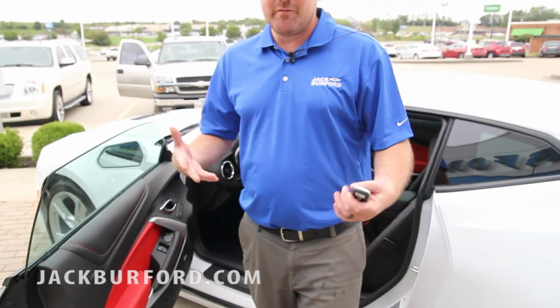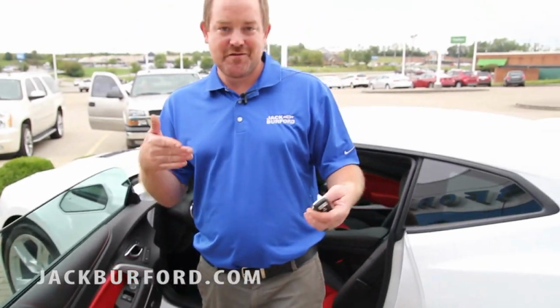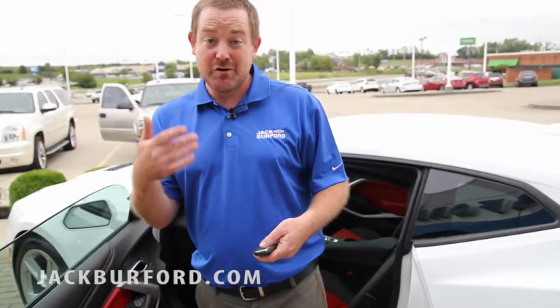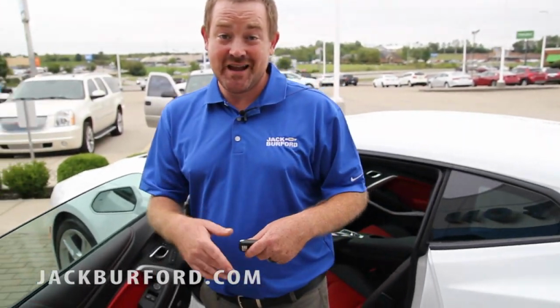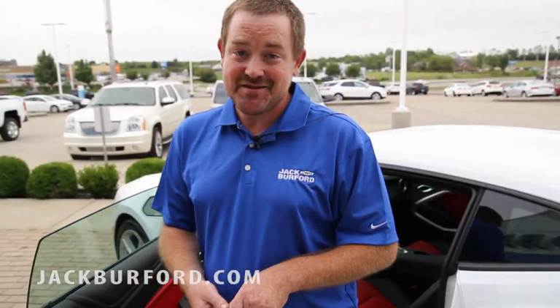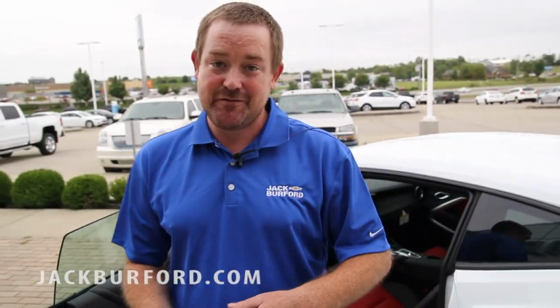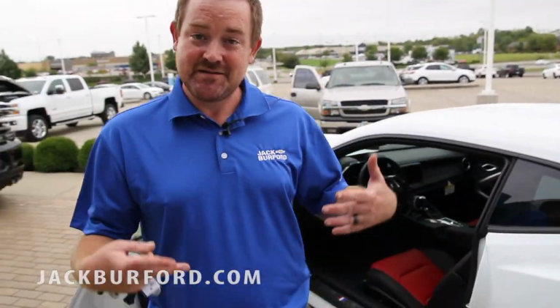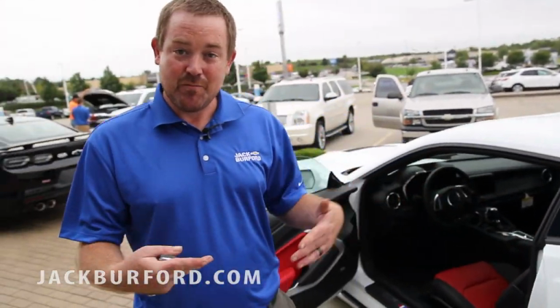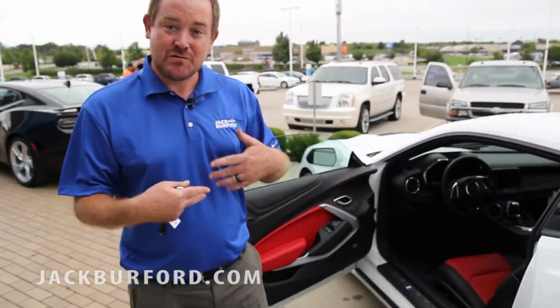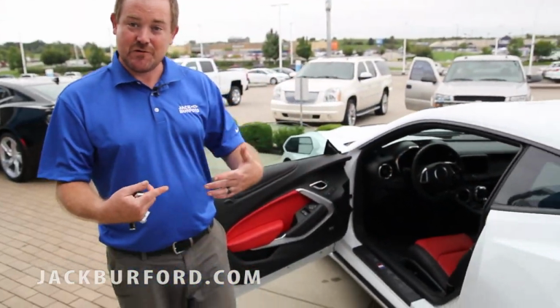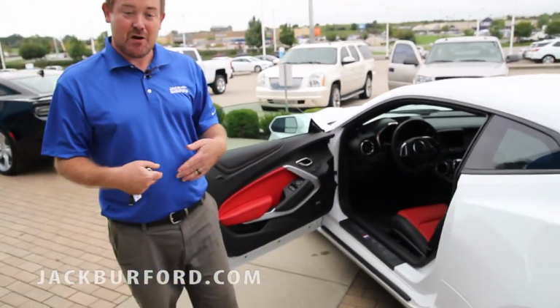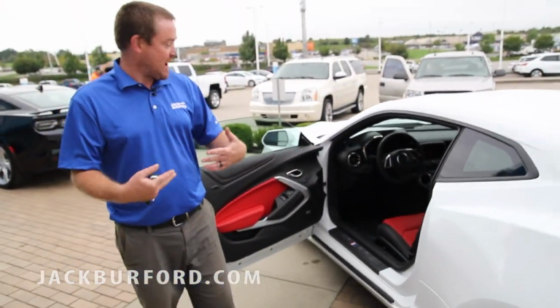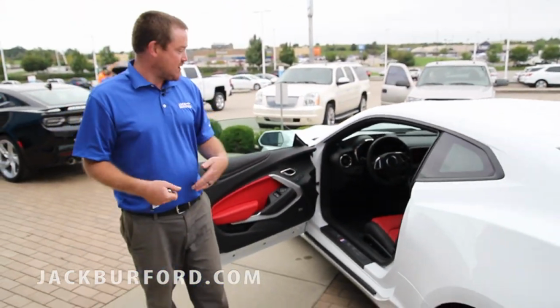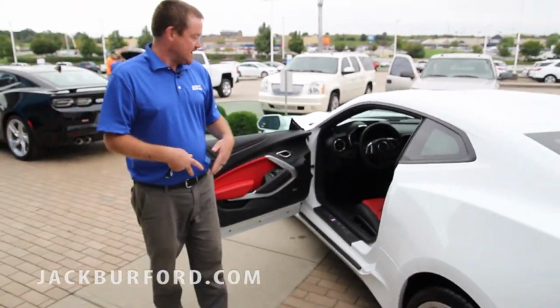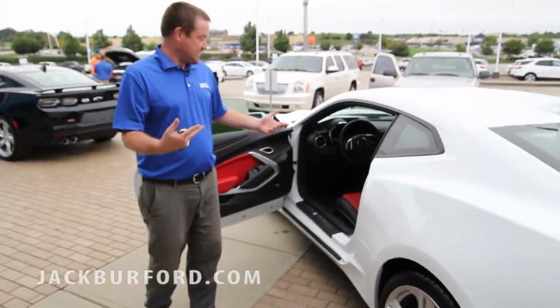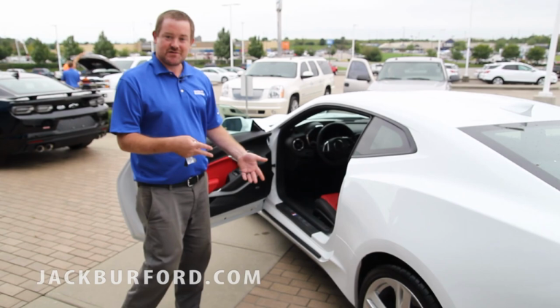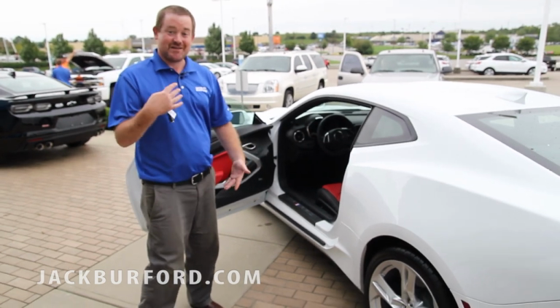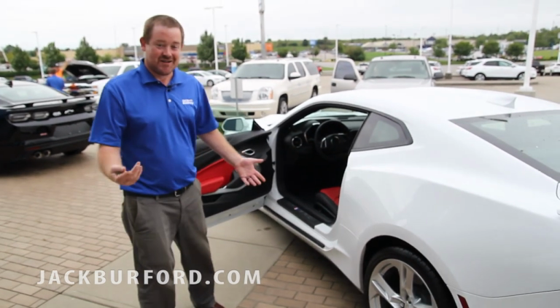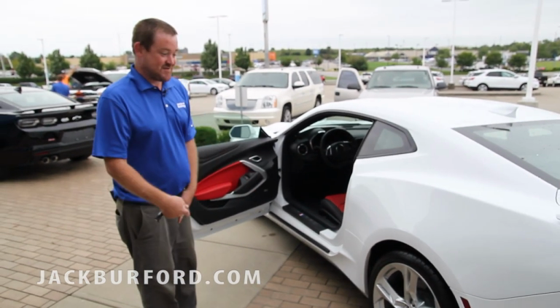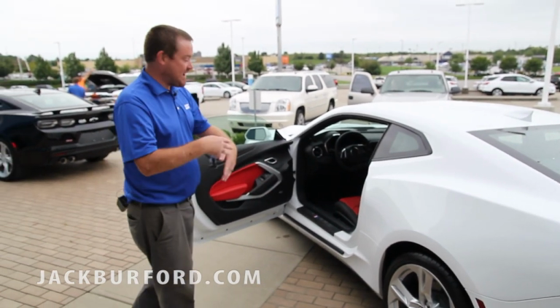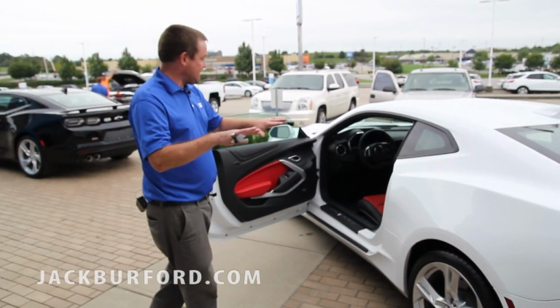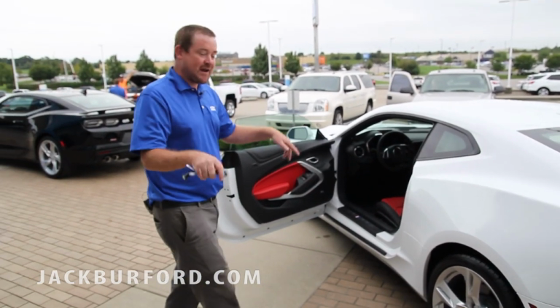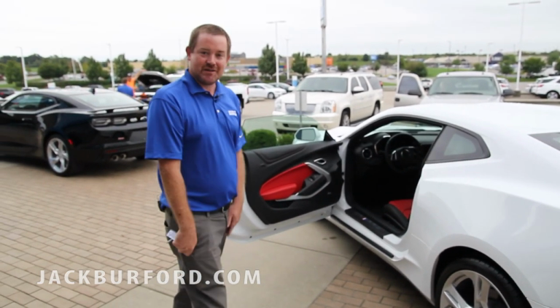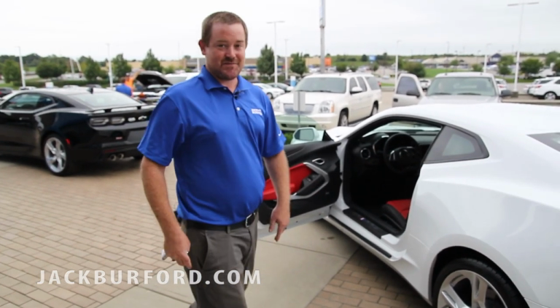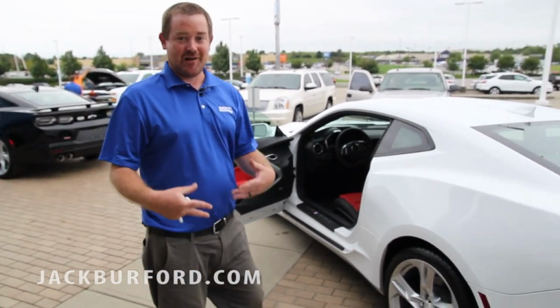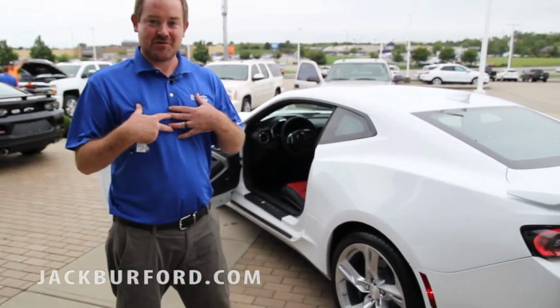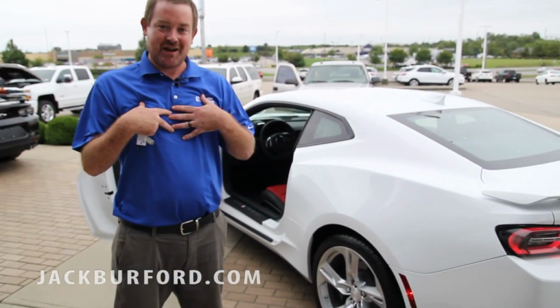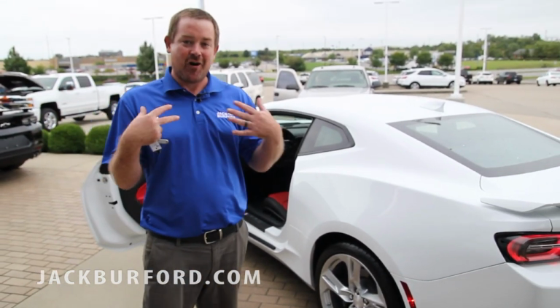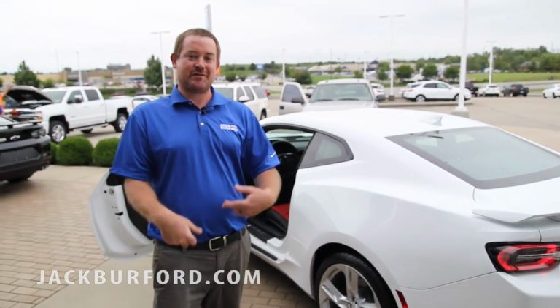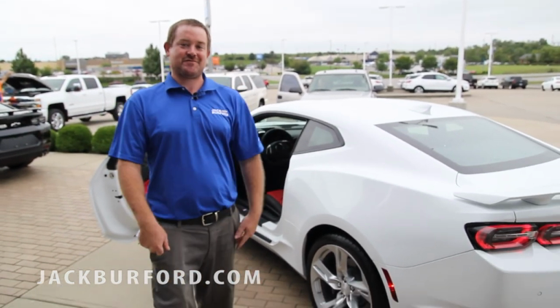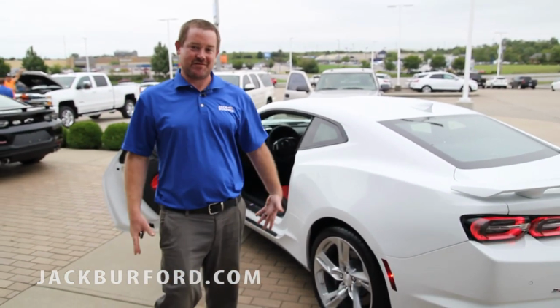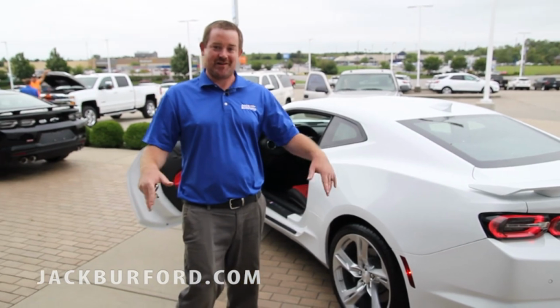We've also got a Bose sound system. We've got sport mode, touring mode, track mode. You can change the way the exhaust sounds. I mean, they have thought about everything on this vehicle. I'm so excited — all I want to do is drive this car today.